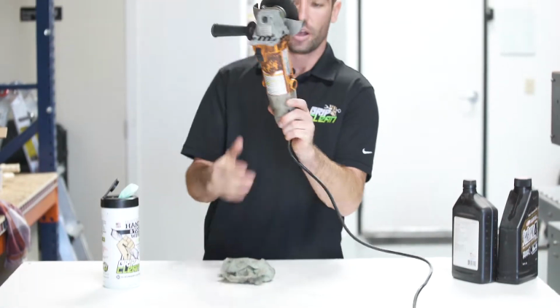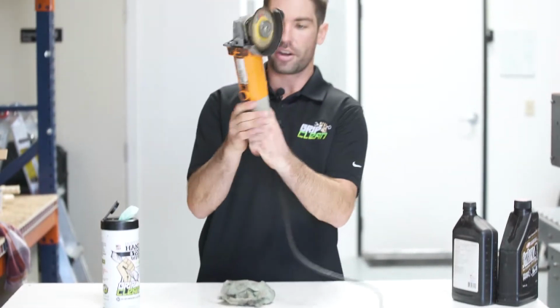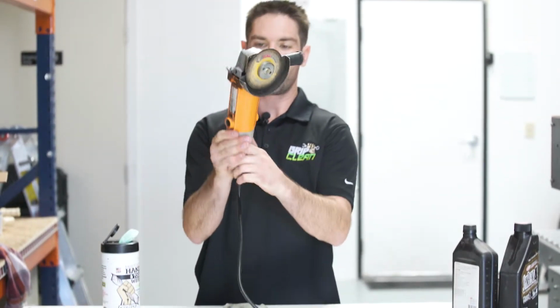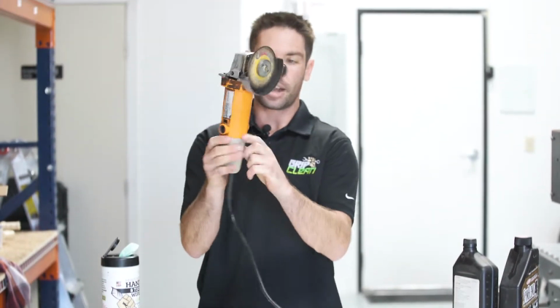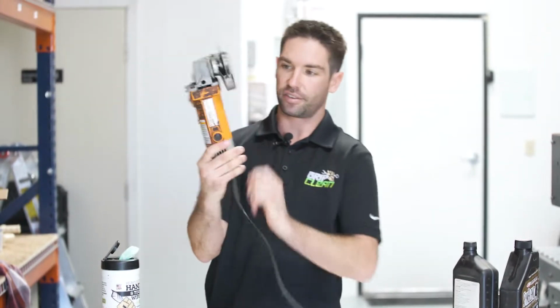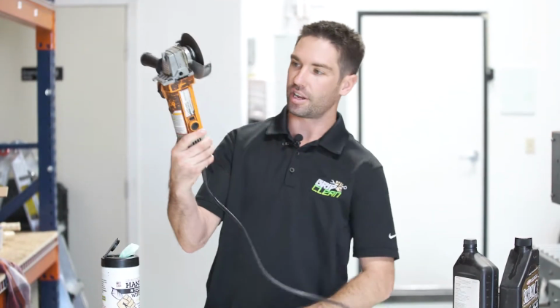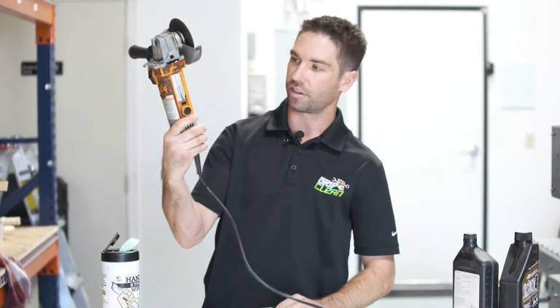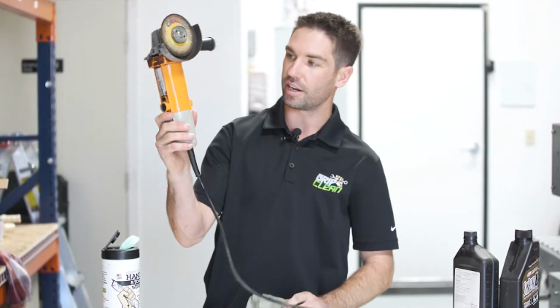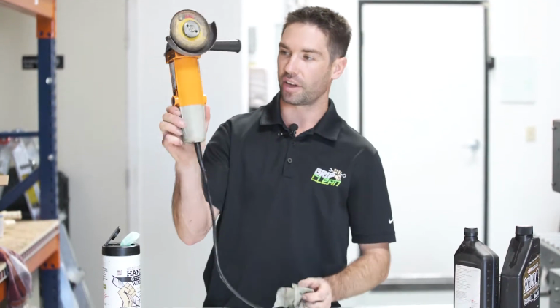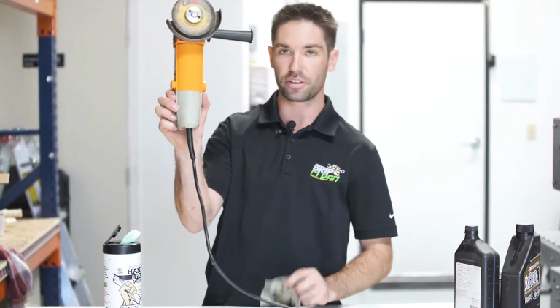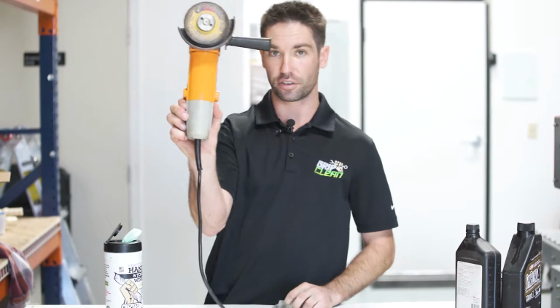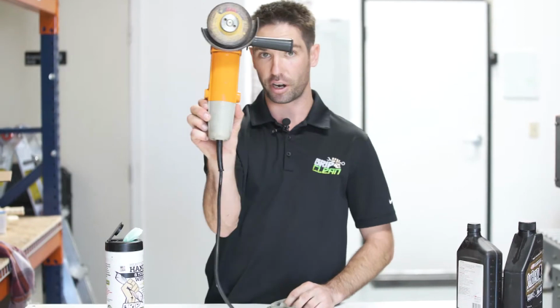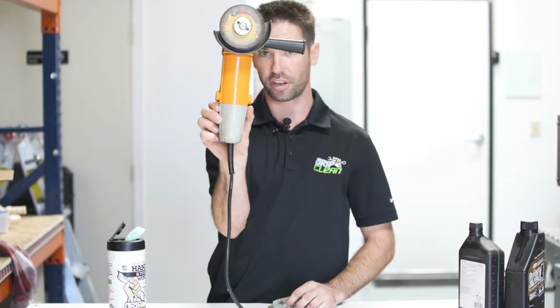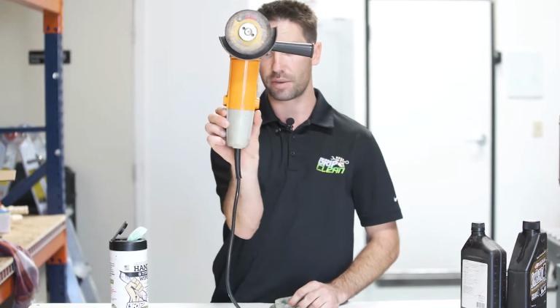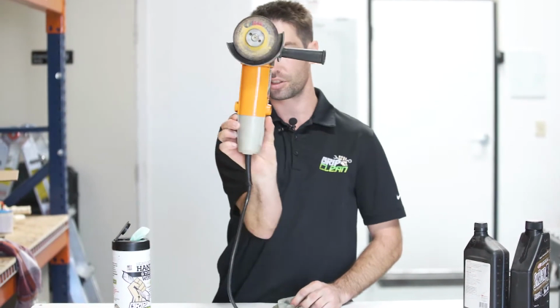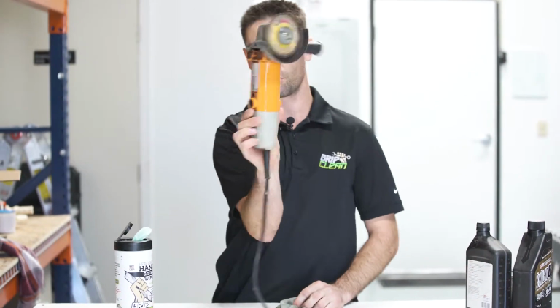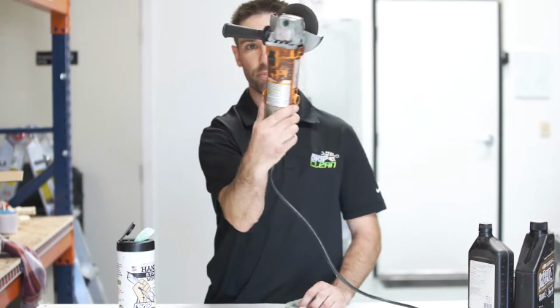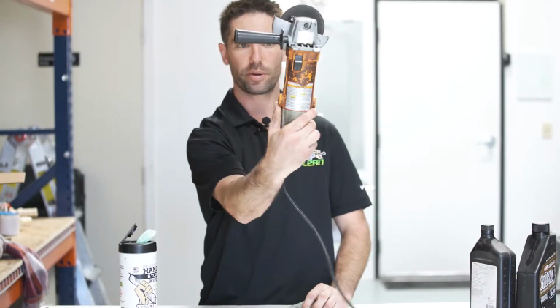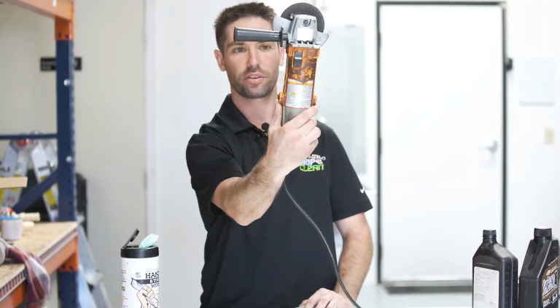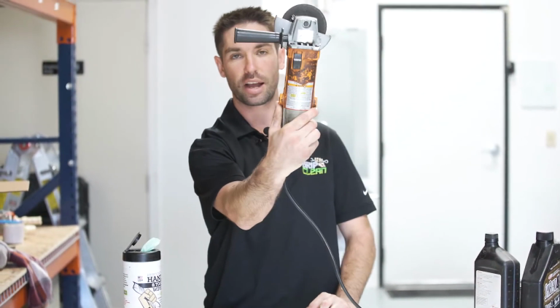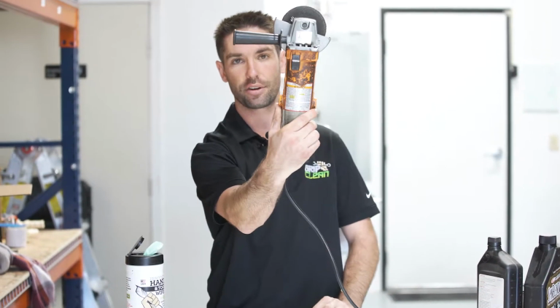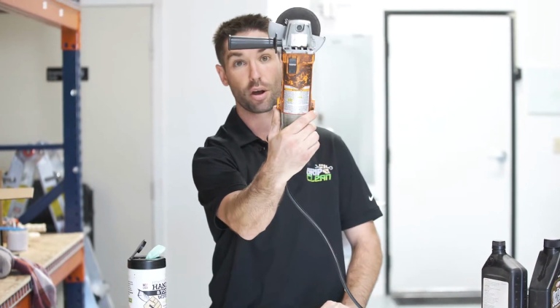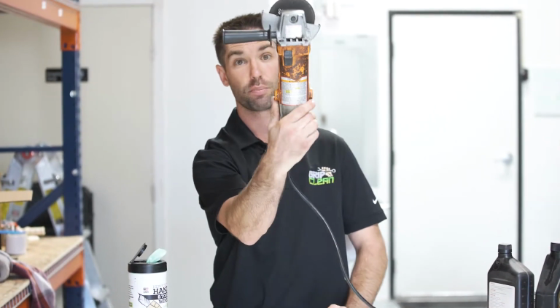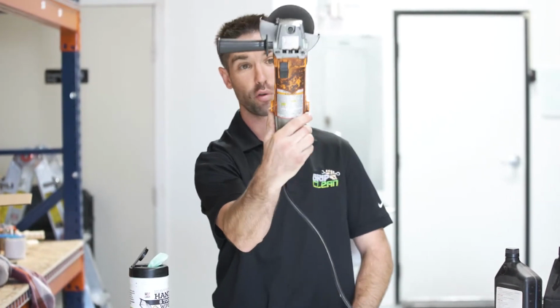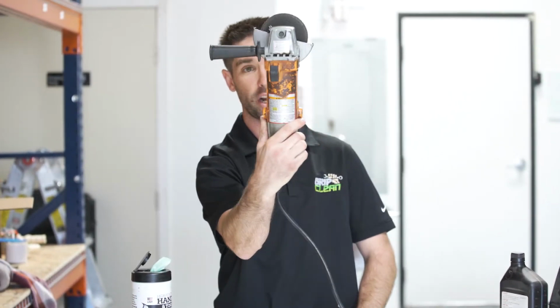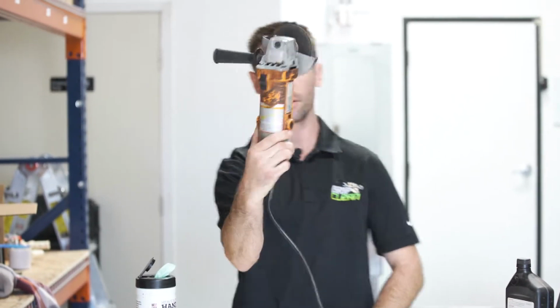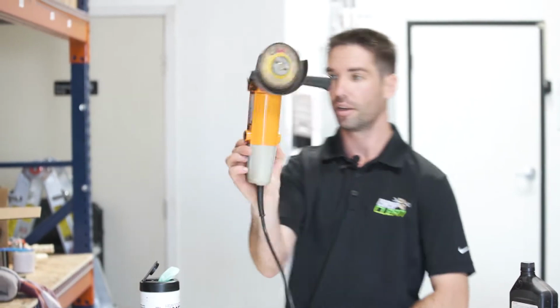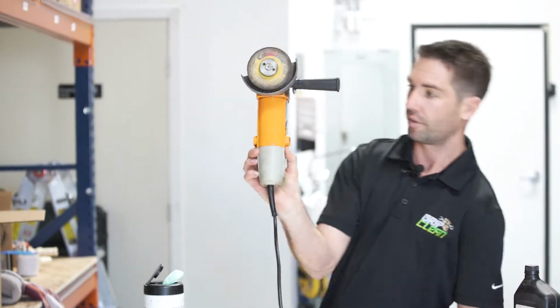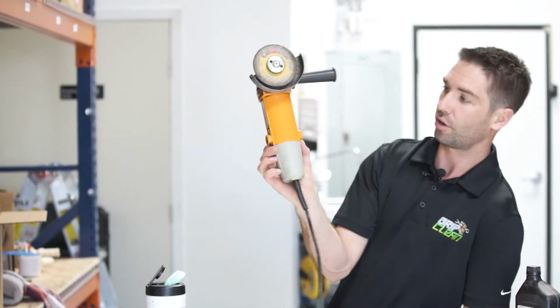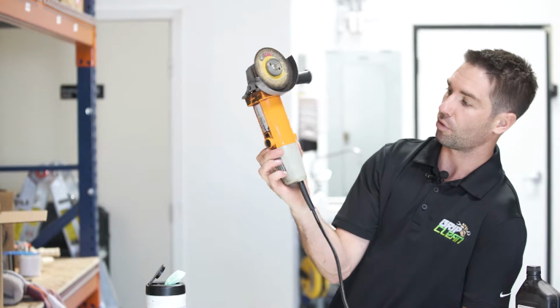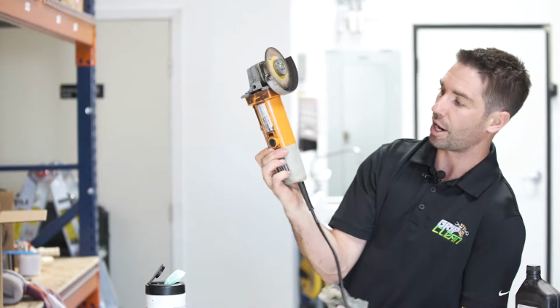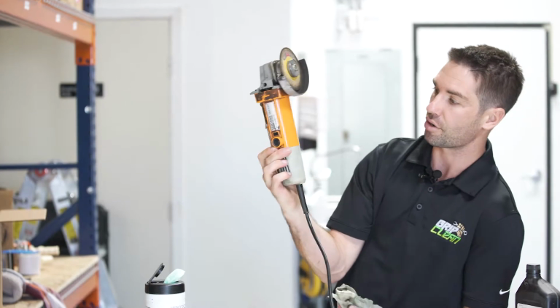And there you have it. You guys can see how clean it is. I only did this front side, but just for the point of purpose you can see how dirty it was beforehand. This thing looks almost brand new.